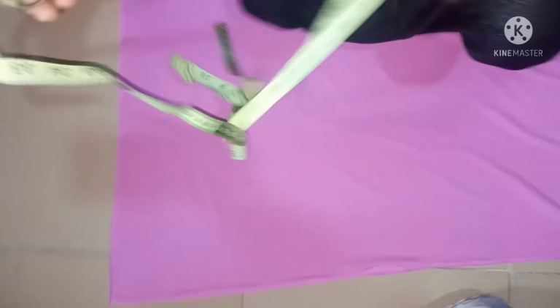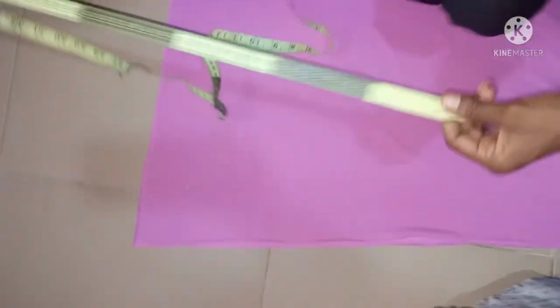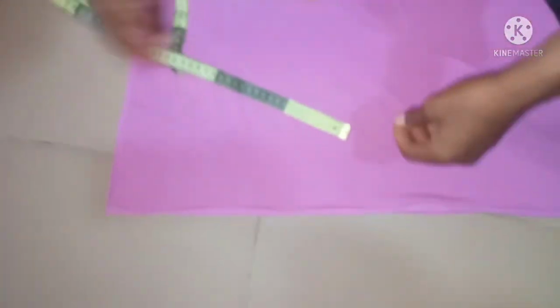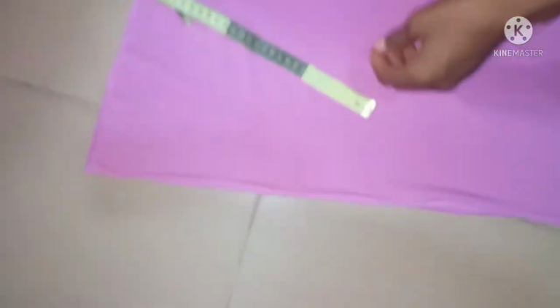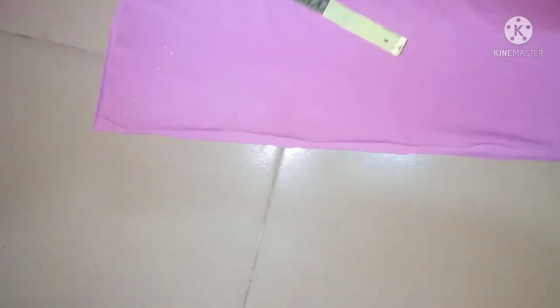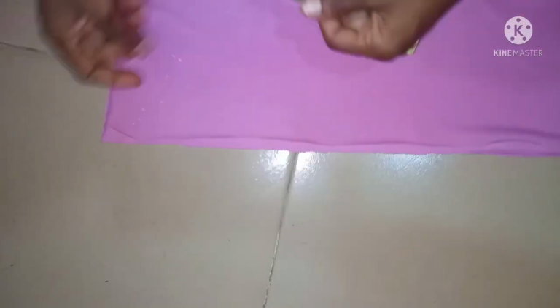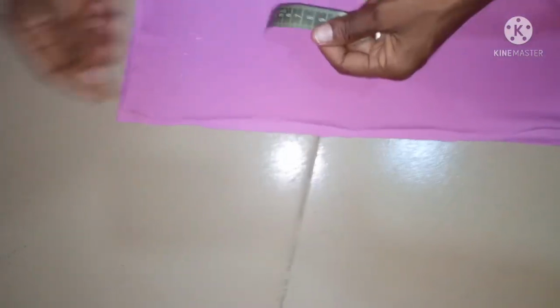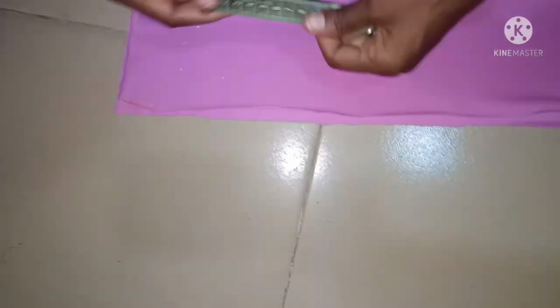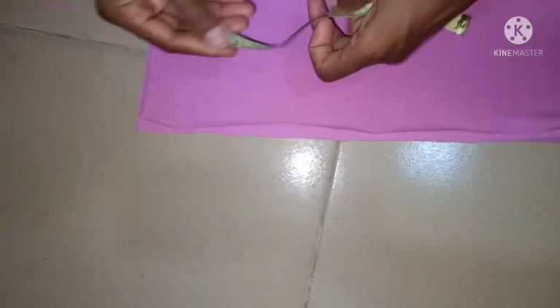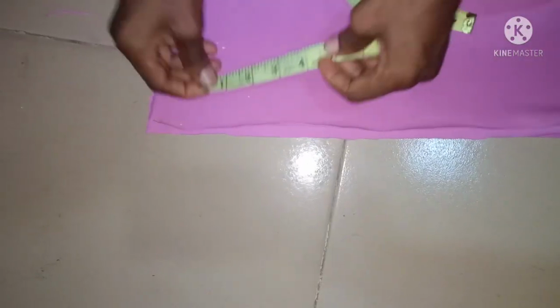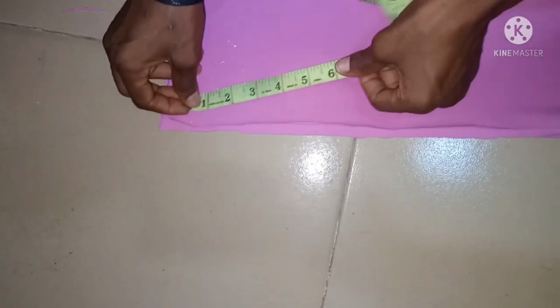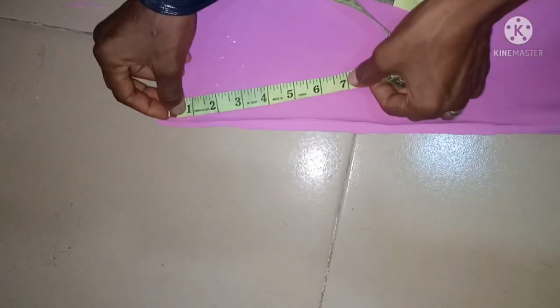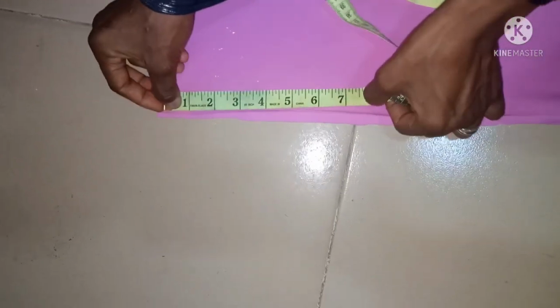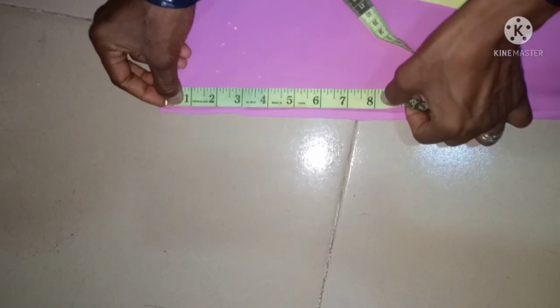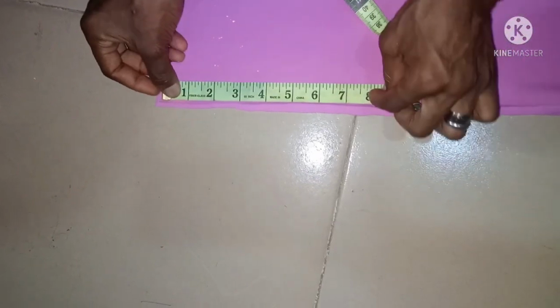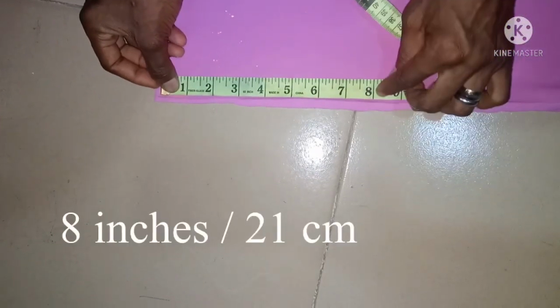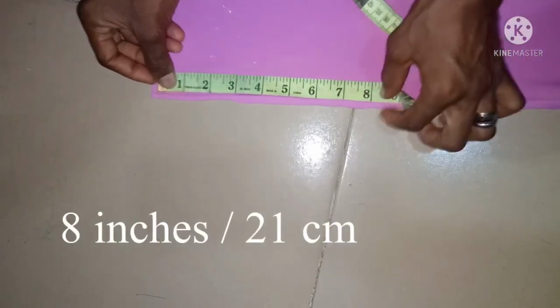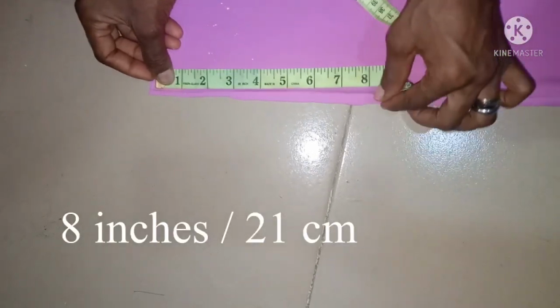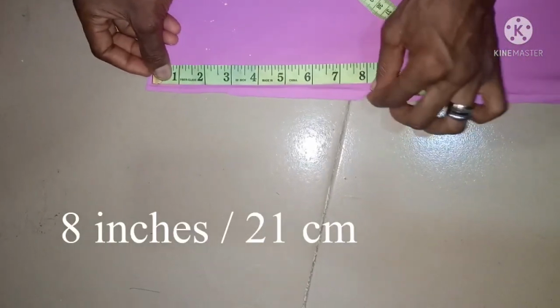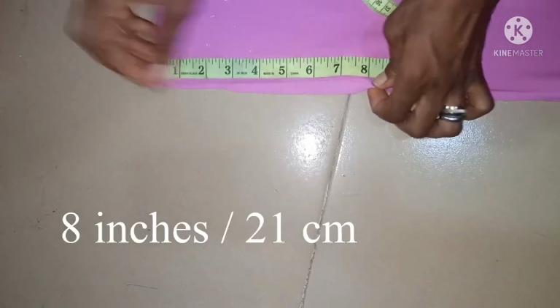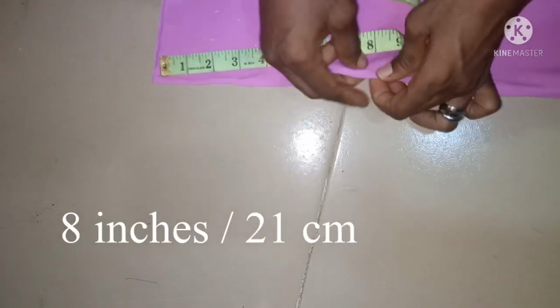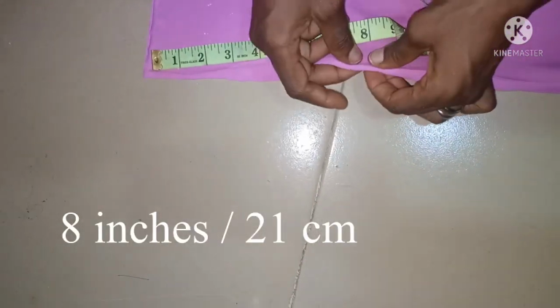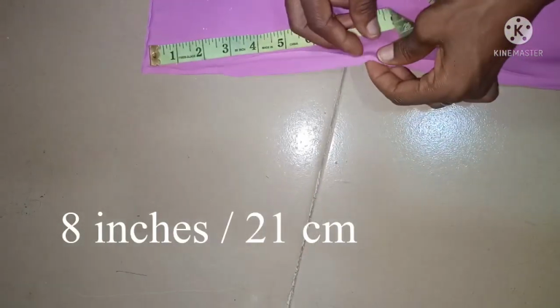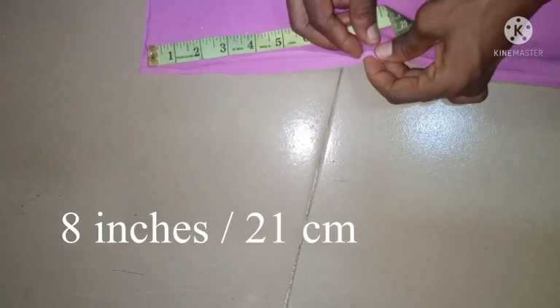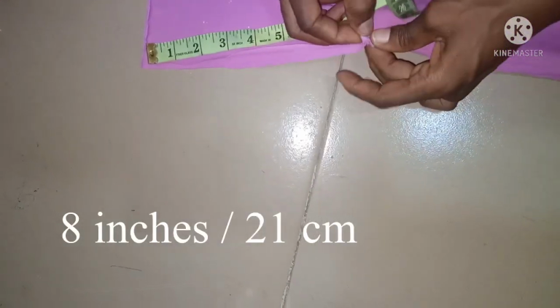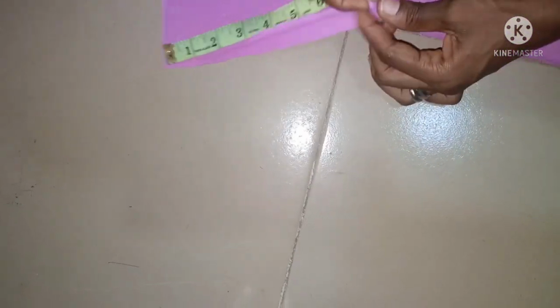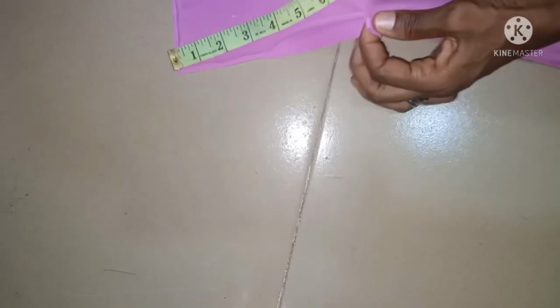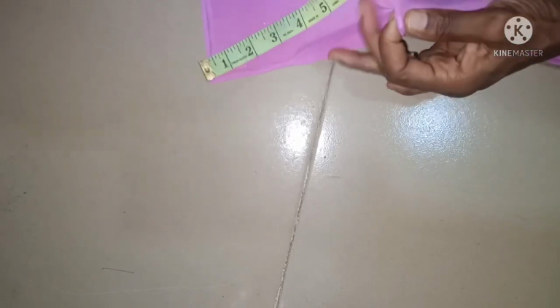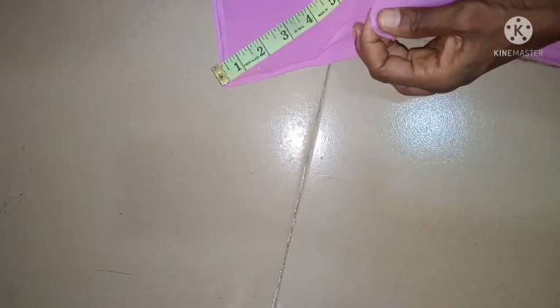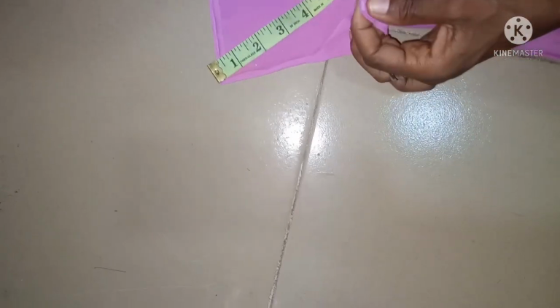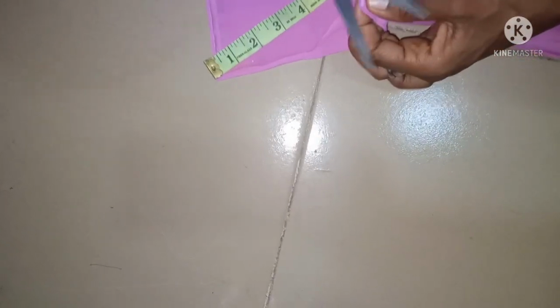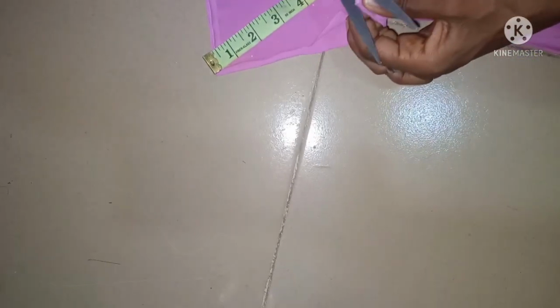You're going to notch the area at which you're going to put the elastic in. From here to 8 inches I'll be putting my elastic, so I'm going to notch it.